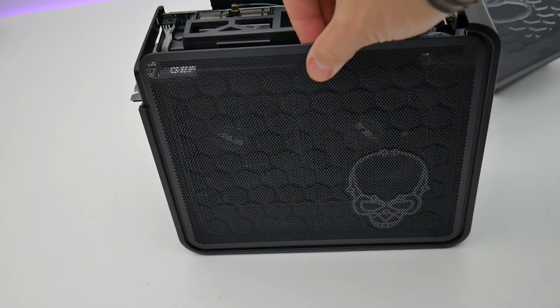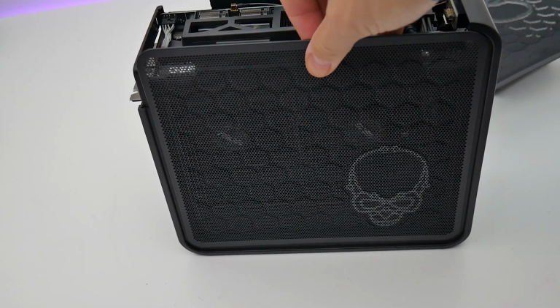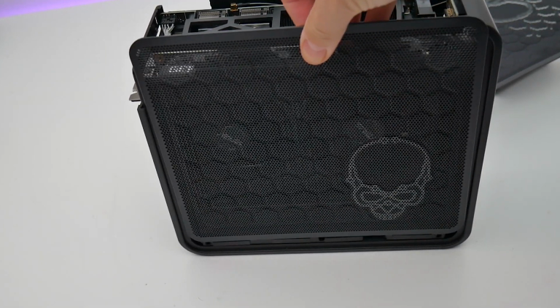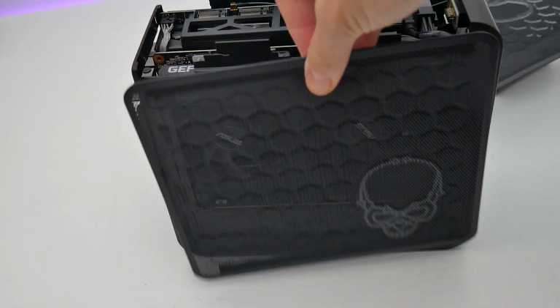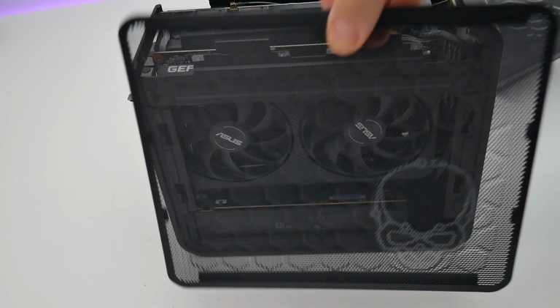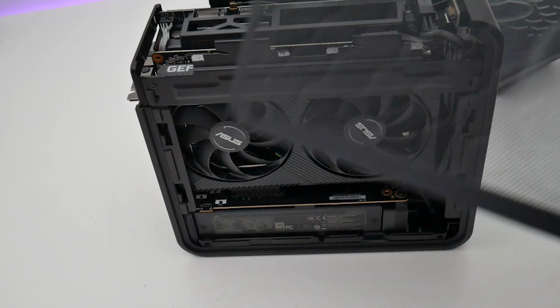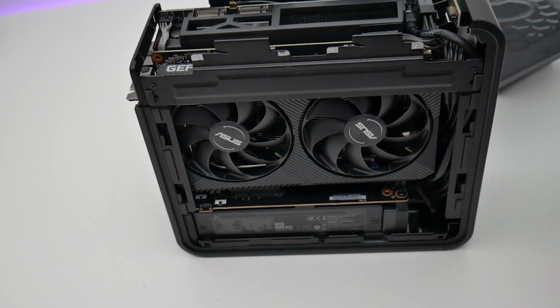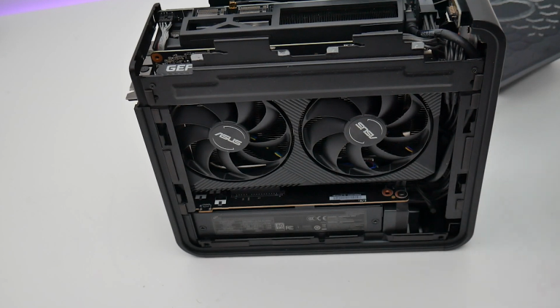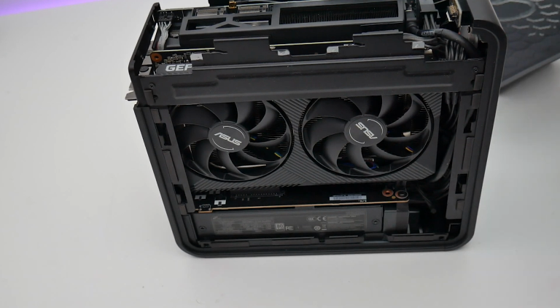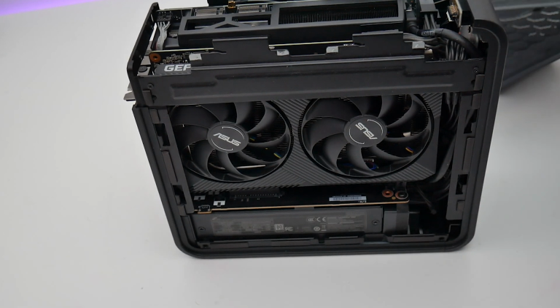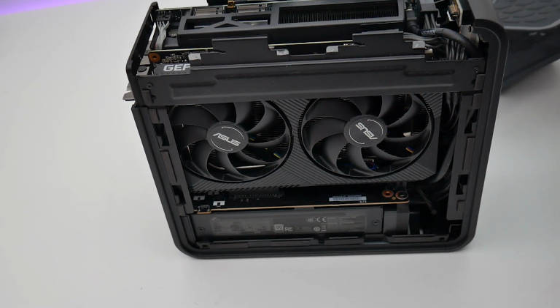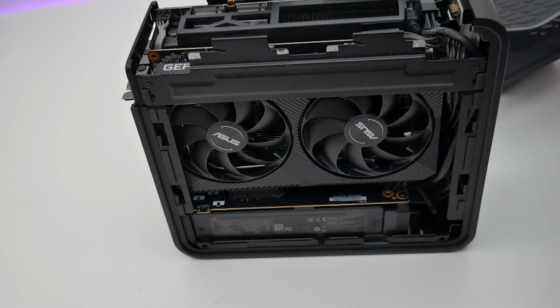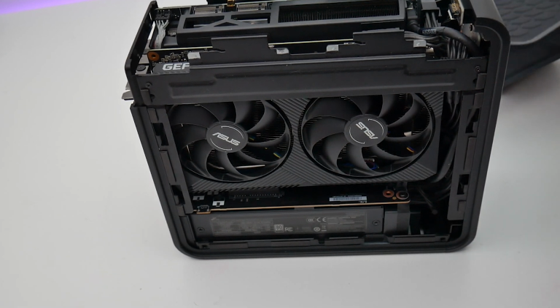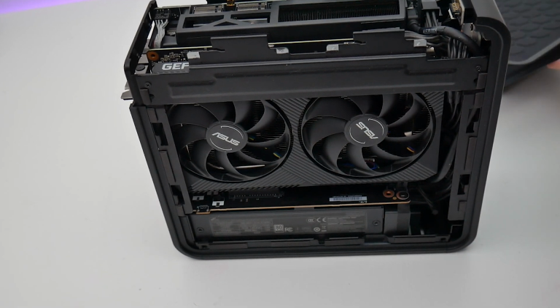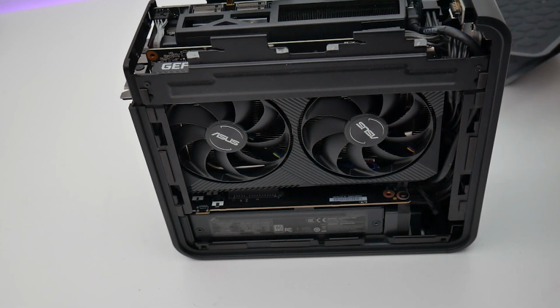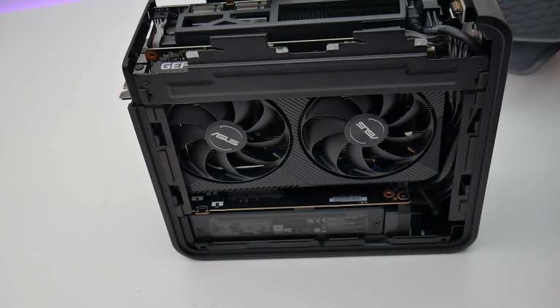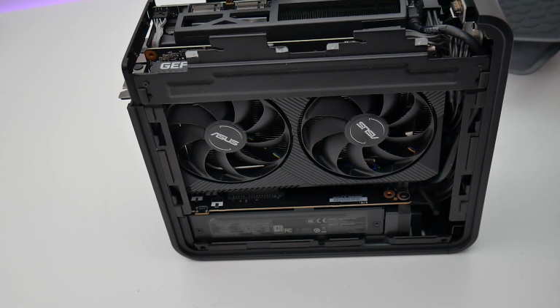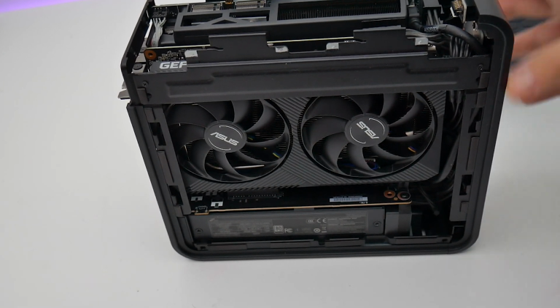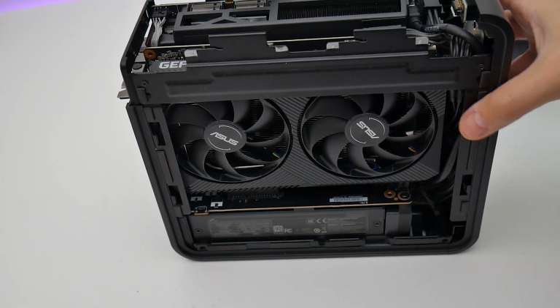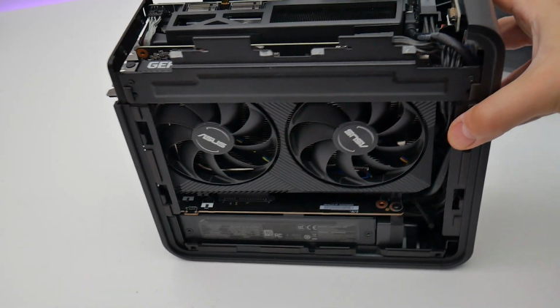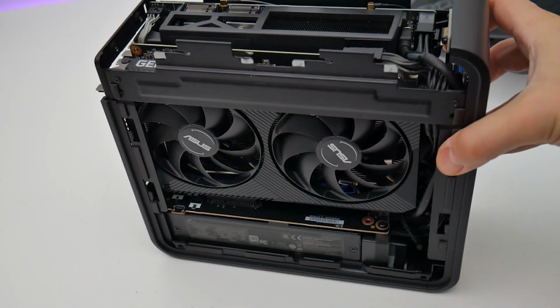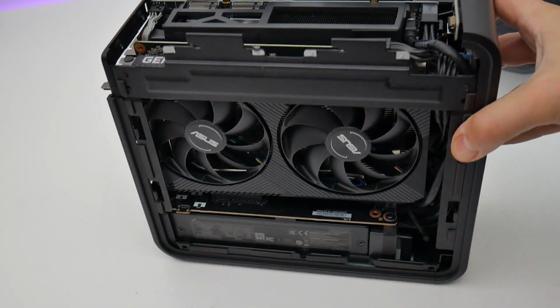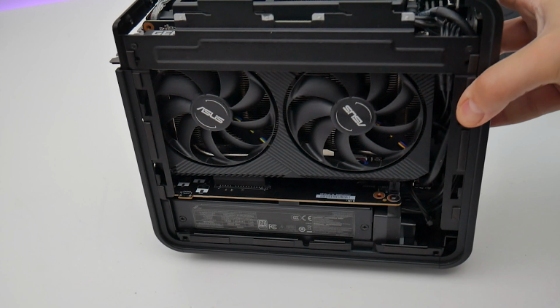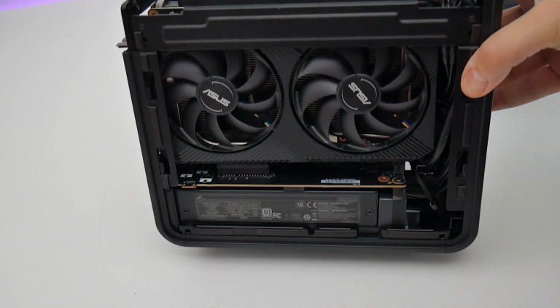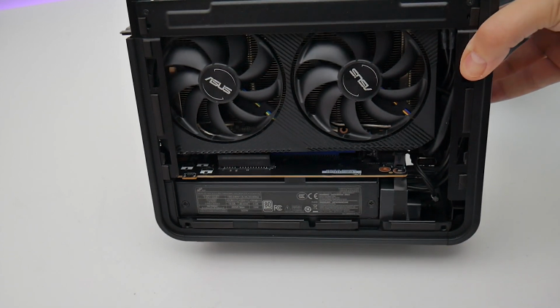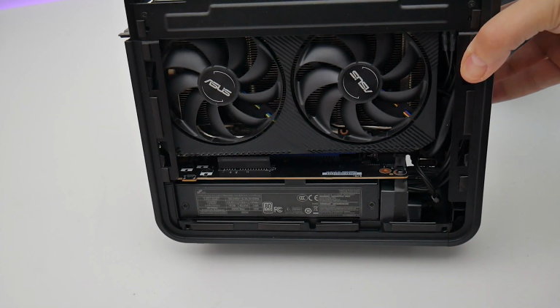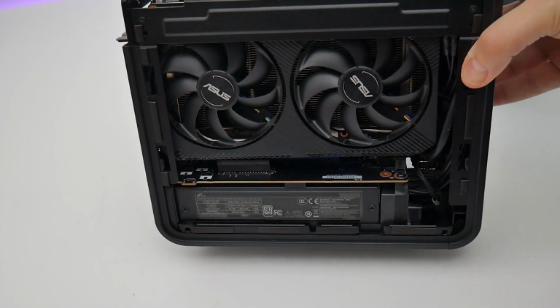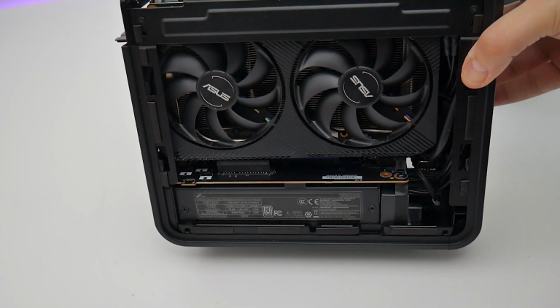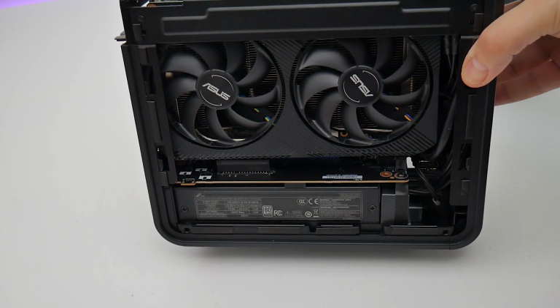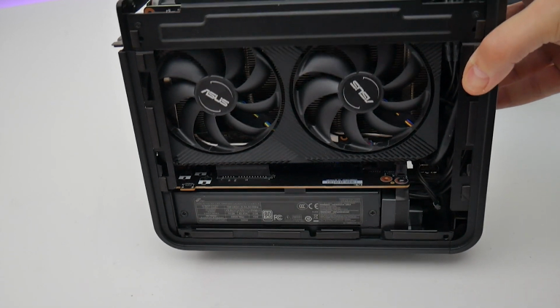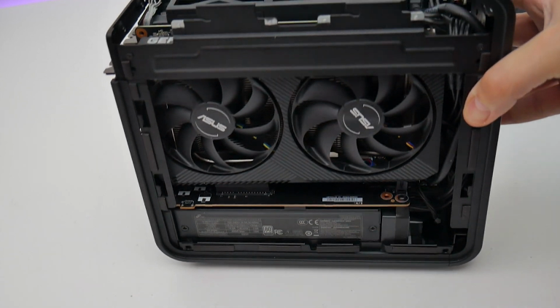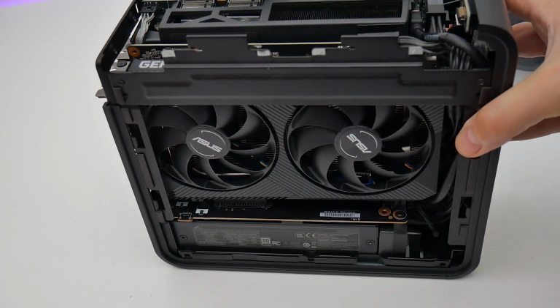The graphics card sits in a standard PCIe slot, and standard 8-pin and 6-pin power cables are provided to support a range of GPU models.